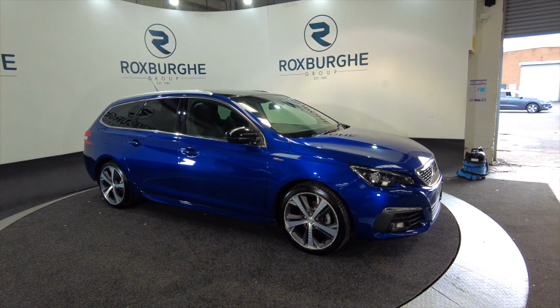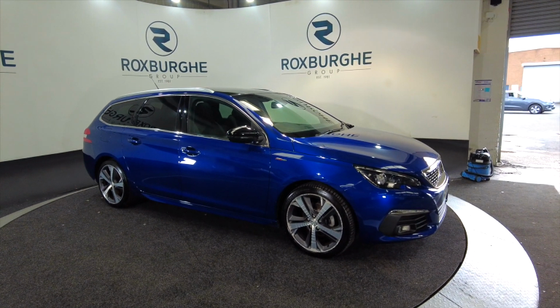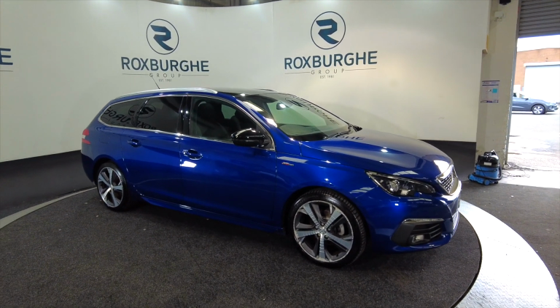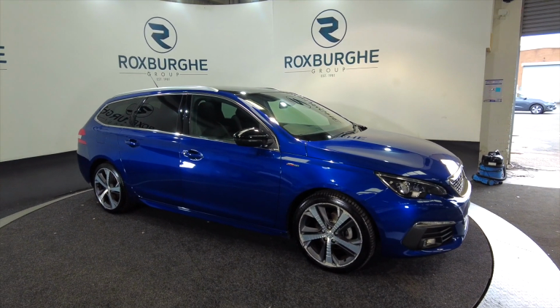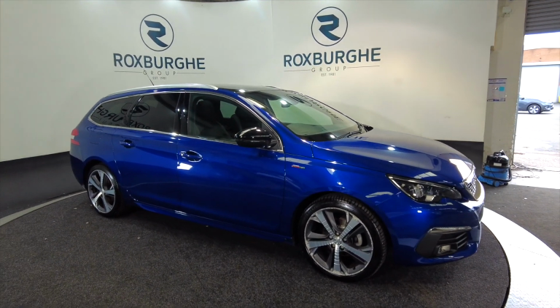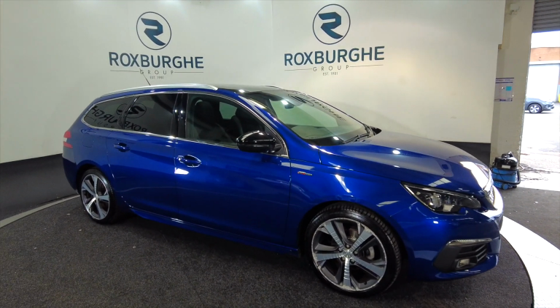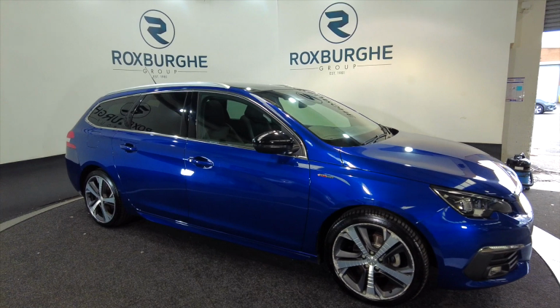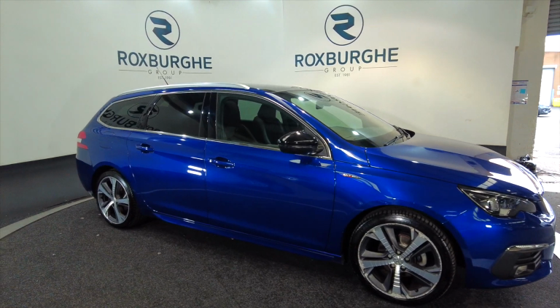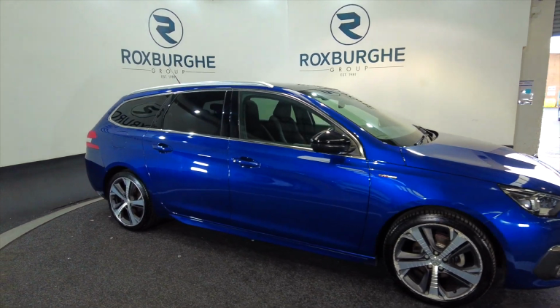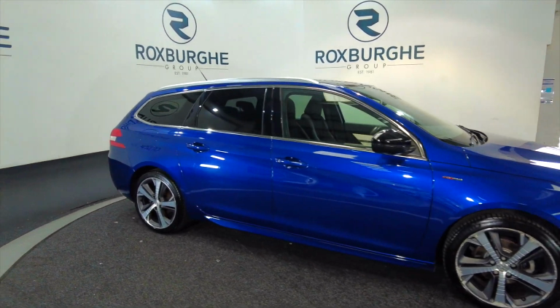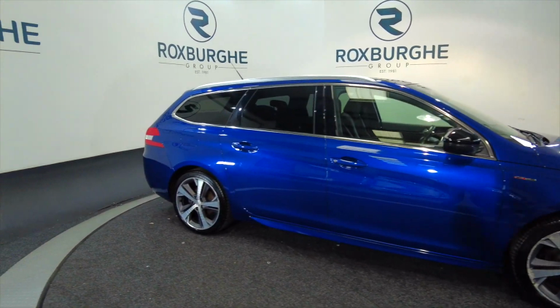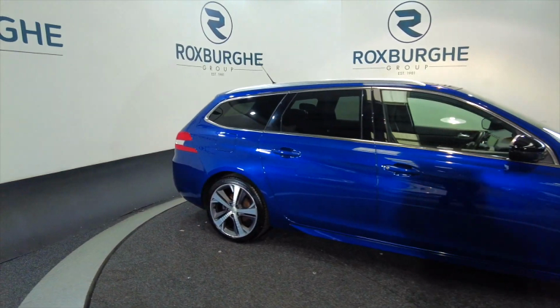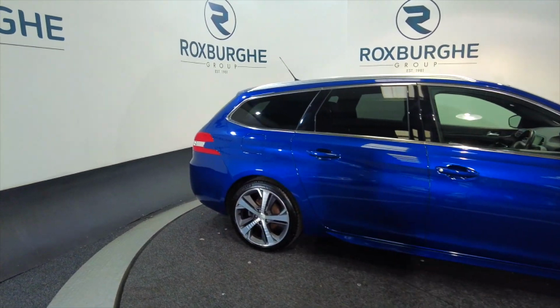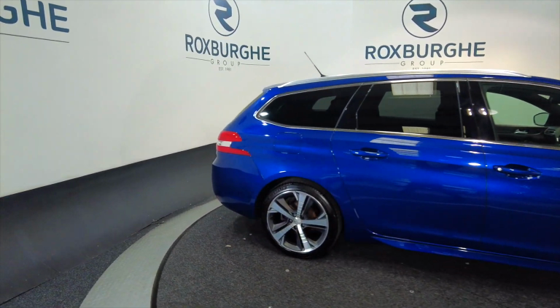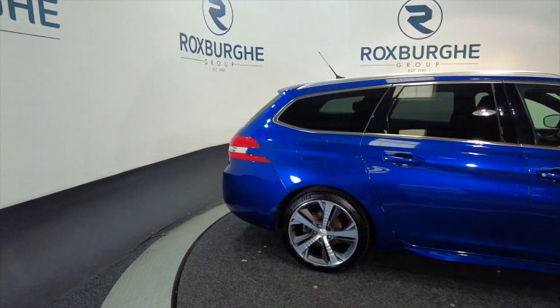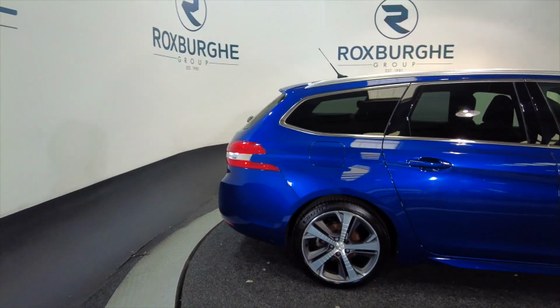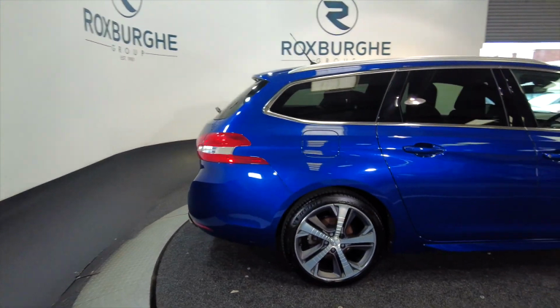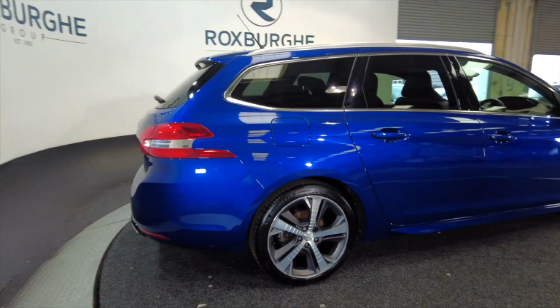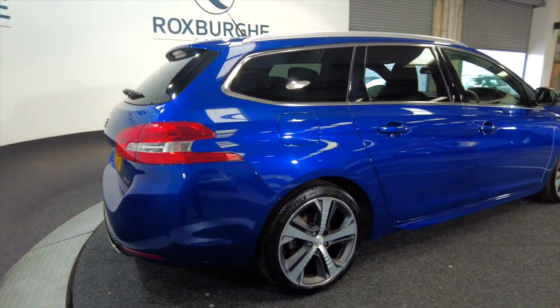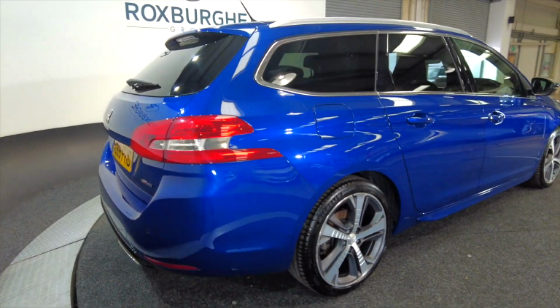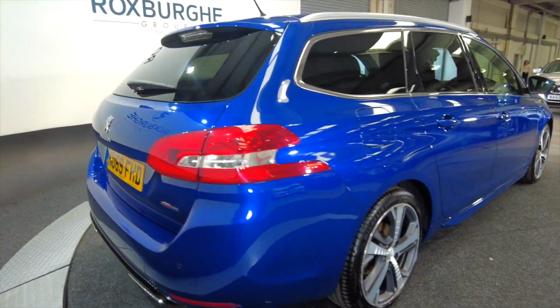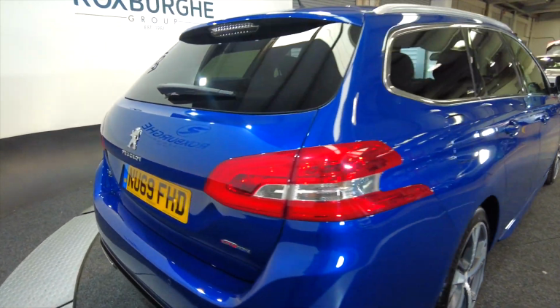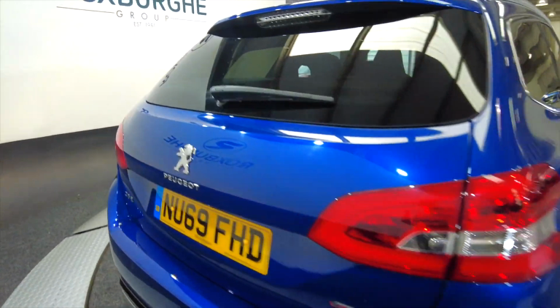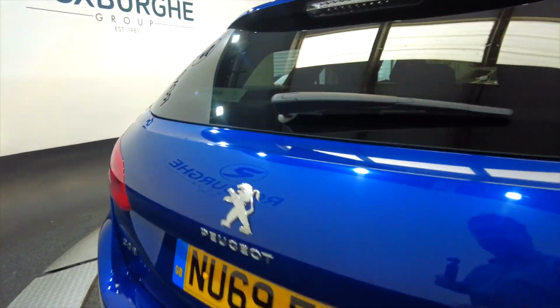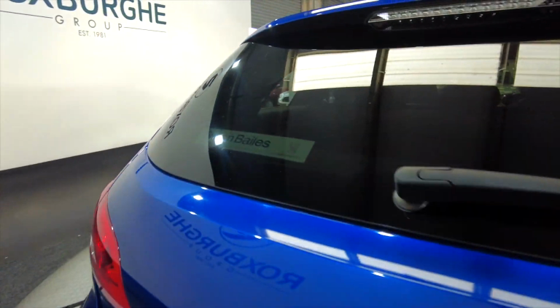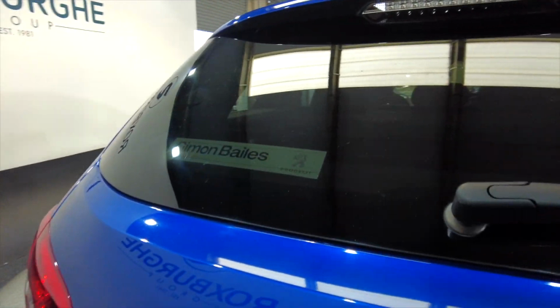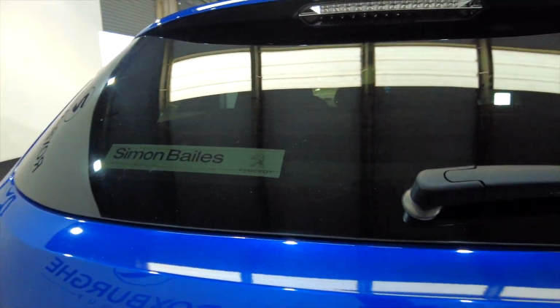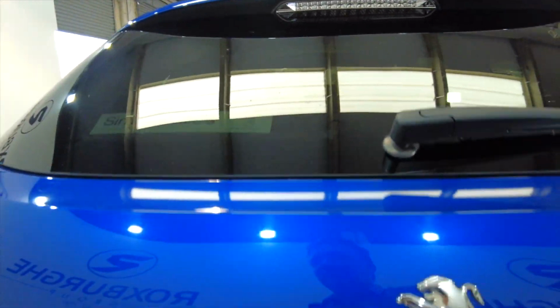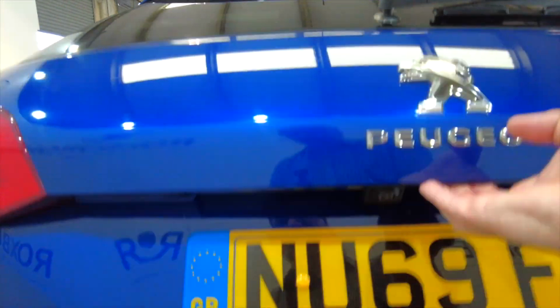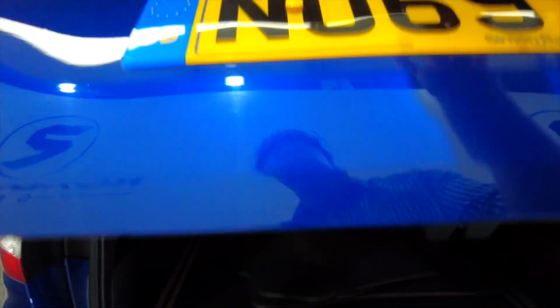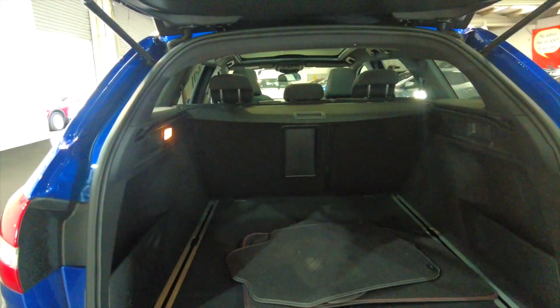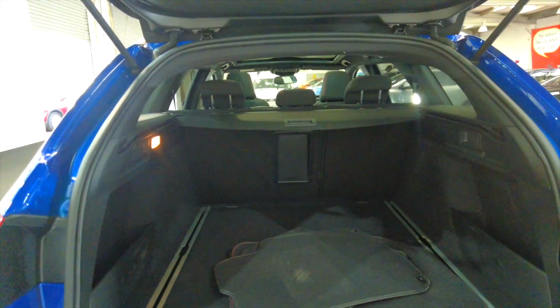As you can see, it's got alloy wheels, it's 5-door with roof bars, and obviously it's an estate so you've got that extra boot space. Really nice alloys on this as well. Obviously being the GT Line, it's got some really nice sport styling in there.